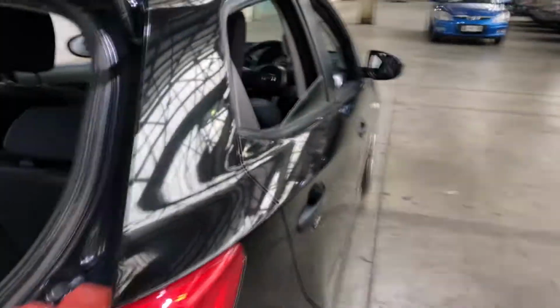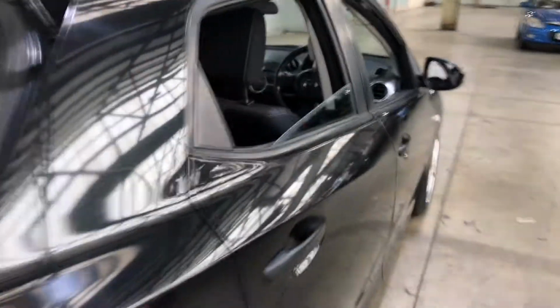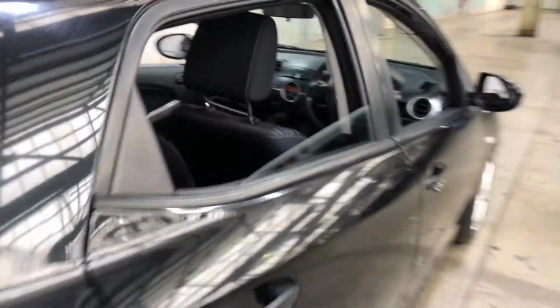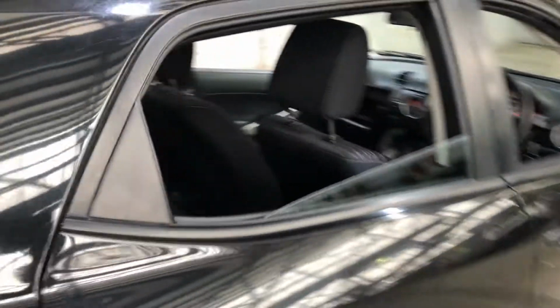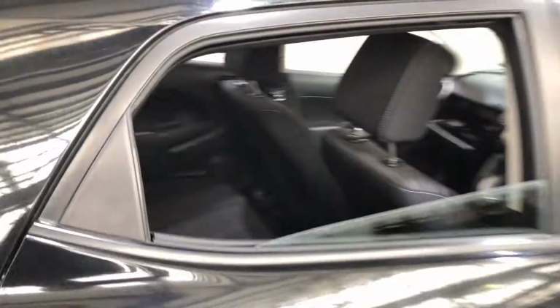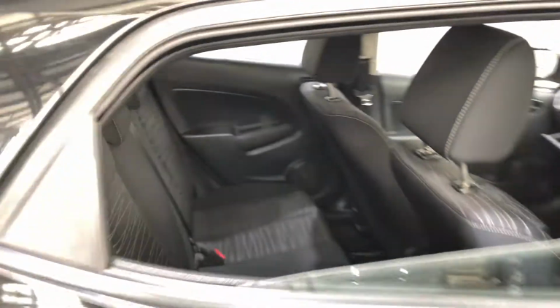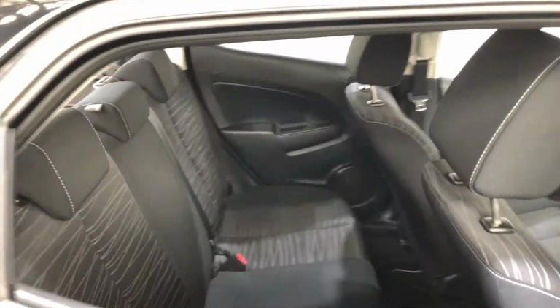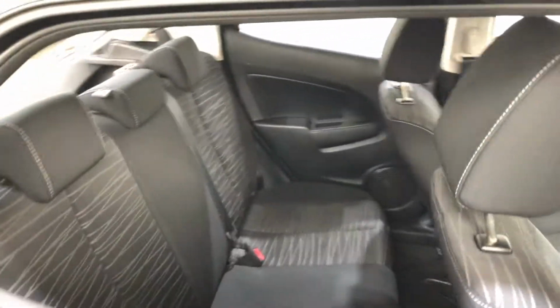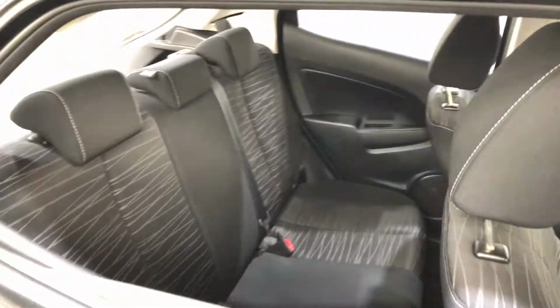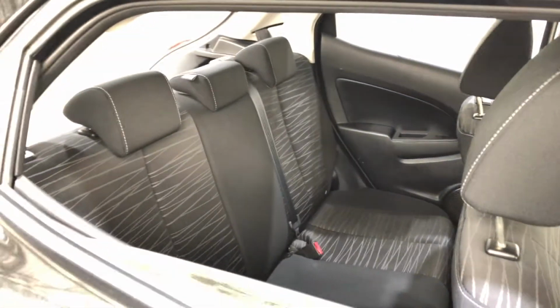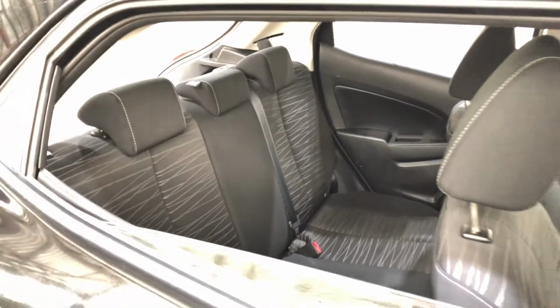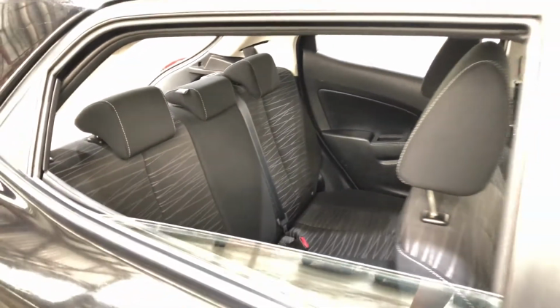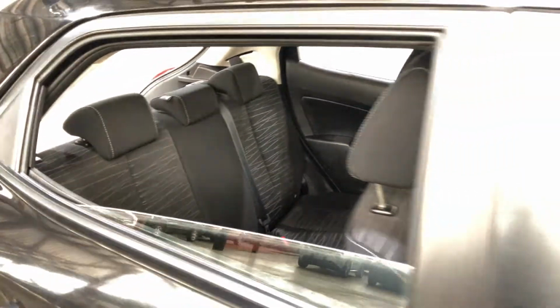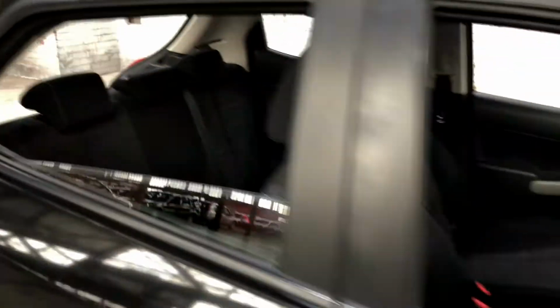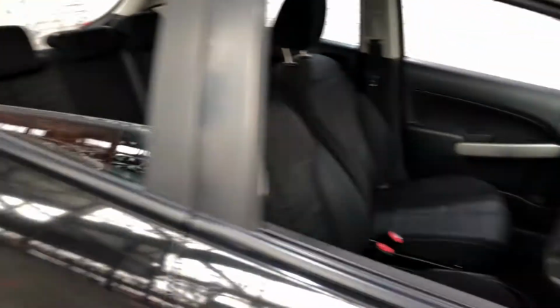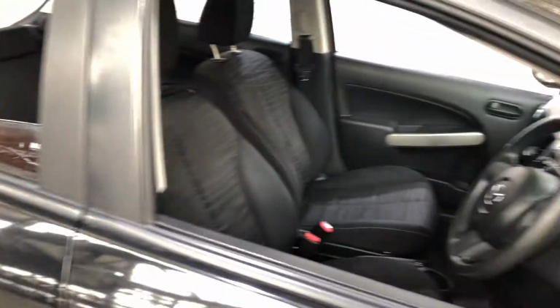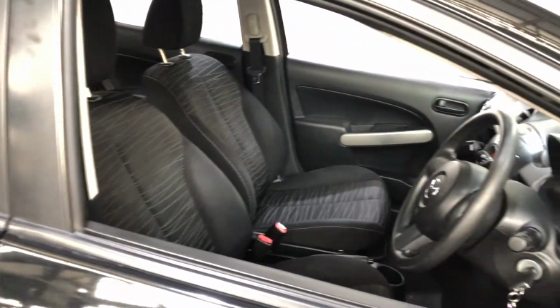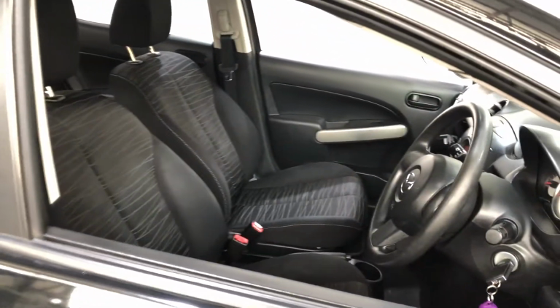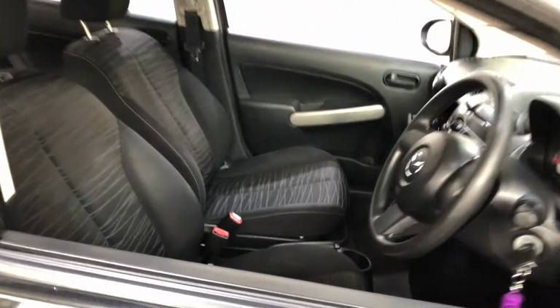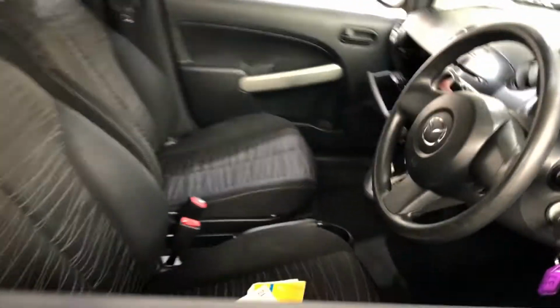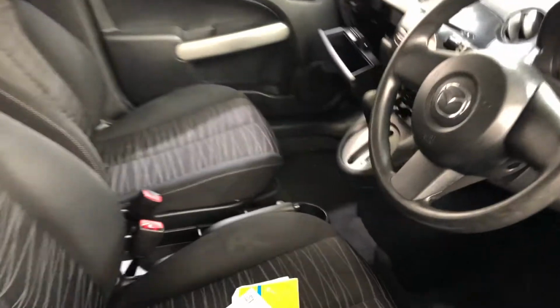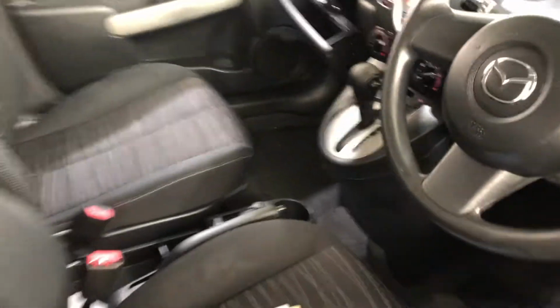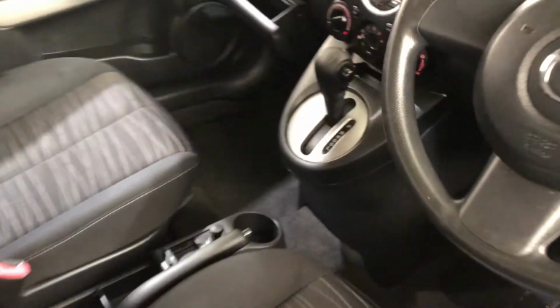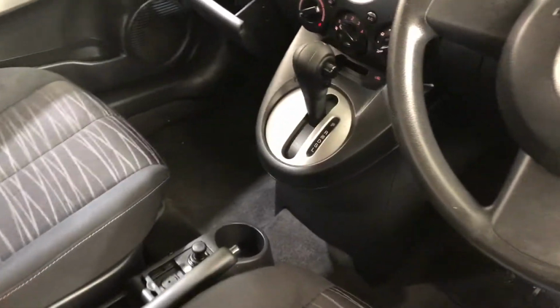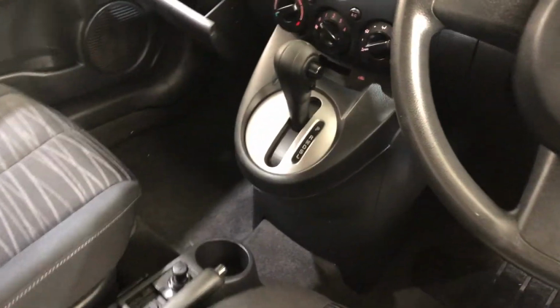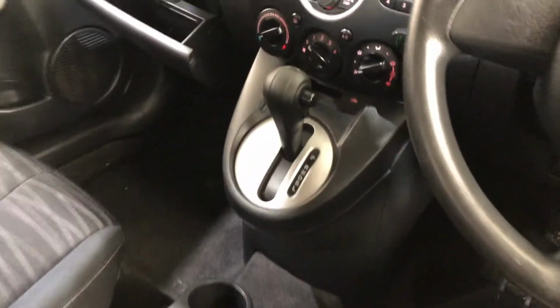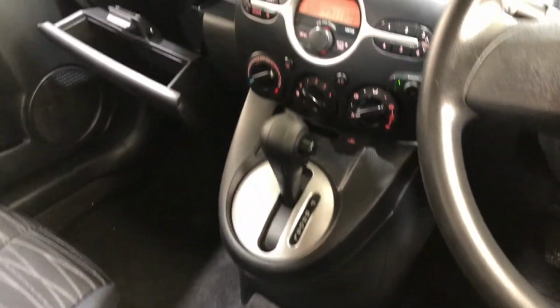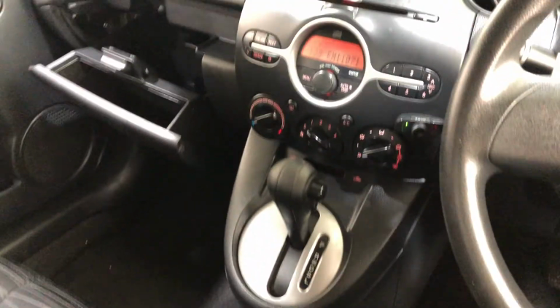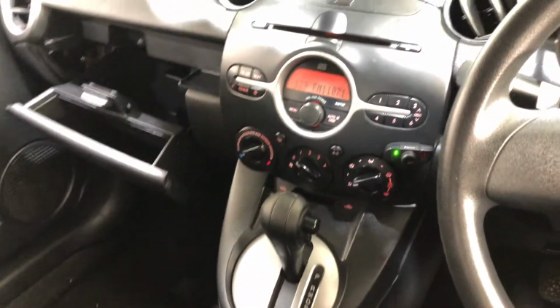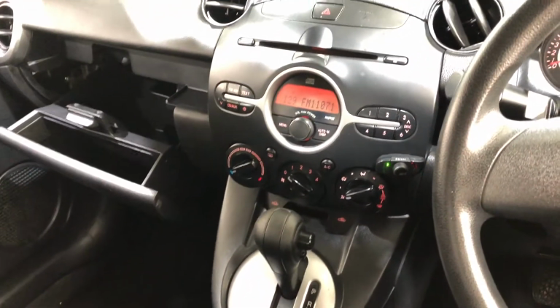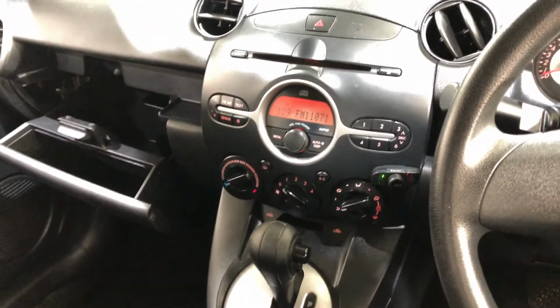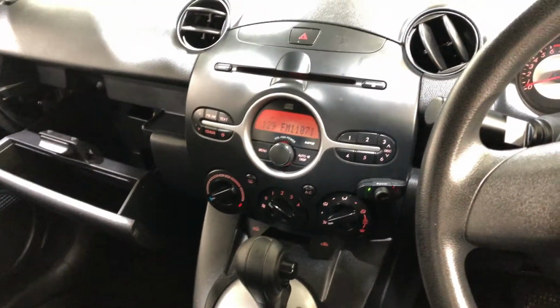Jumping inside the car, it comes in full cloth interior with plenty of back seat space for passengers. This car comes in automatic transmission. You've got your original head unit with Bluetooth and CD player.